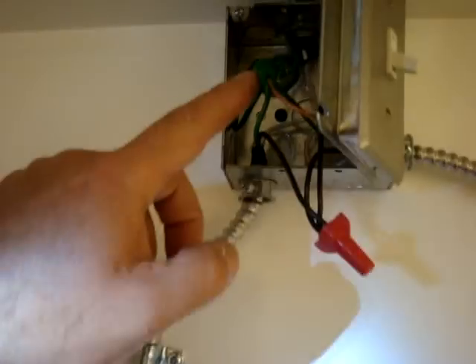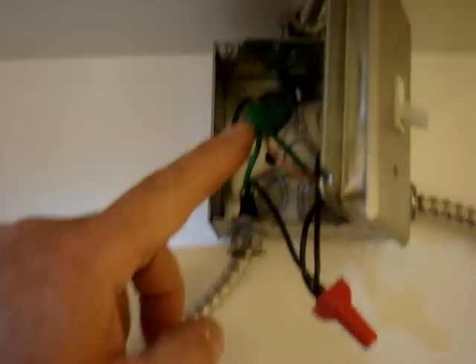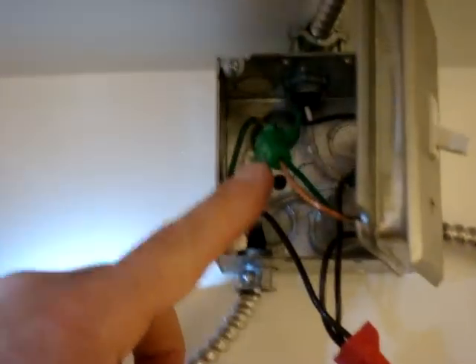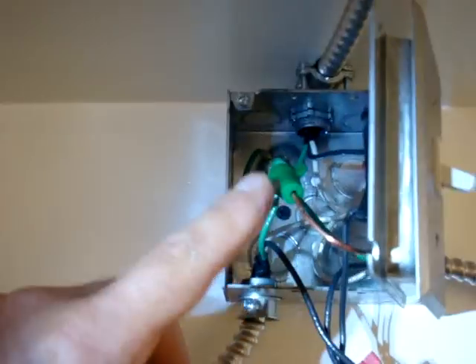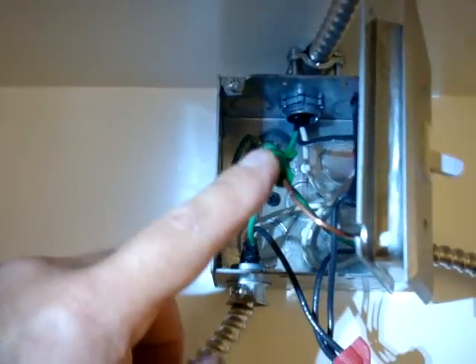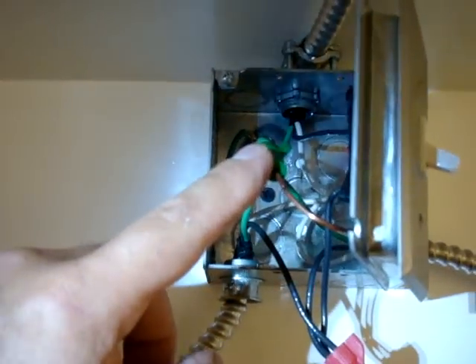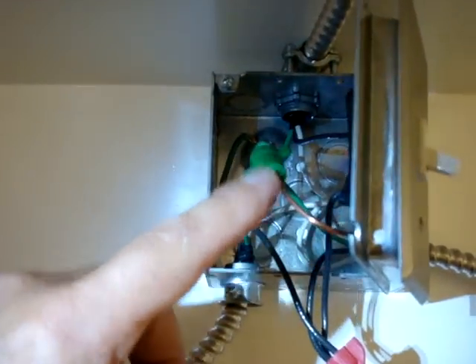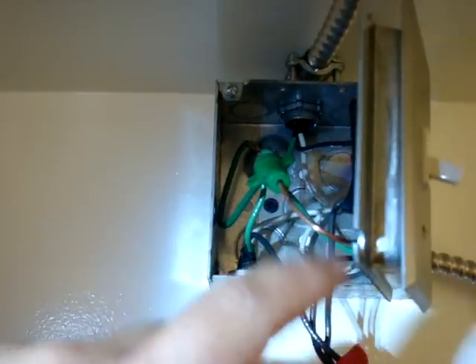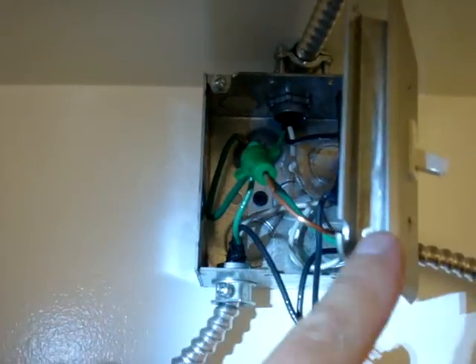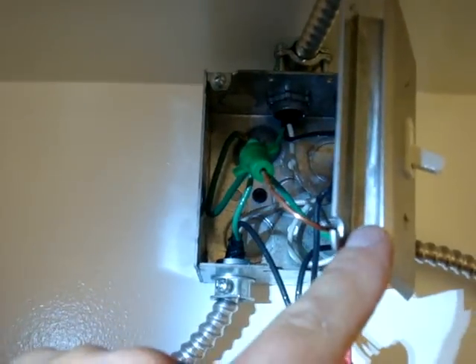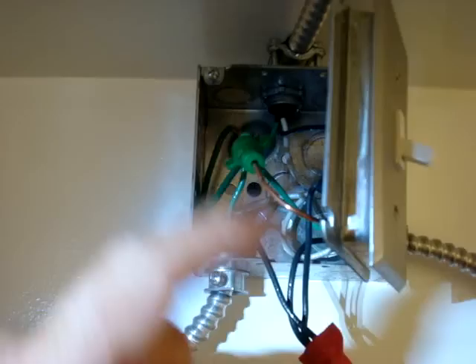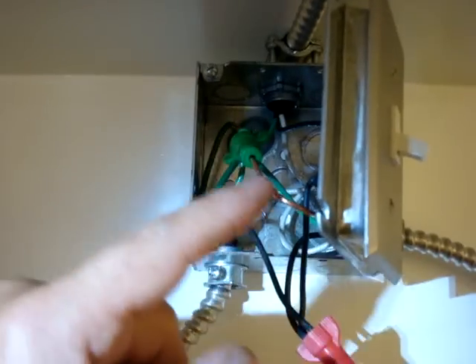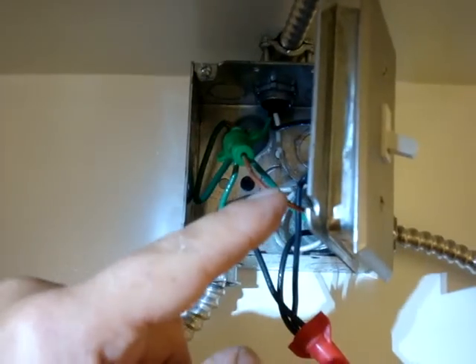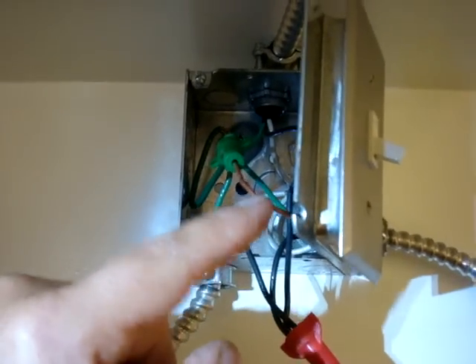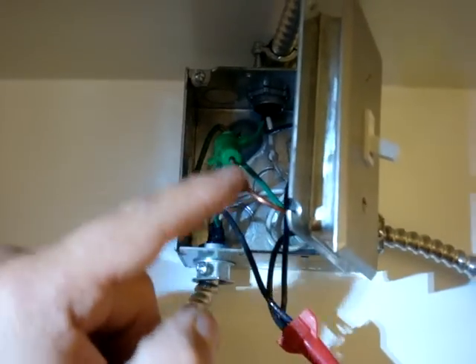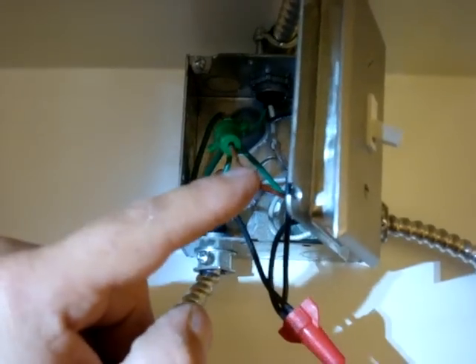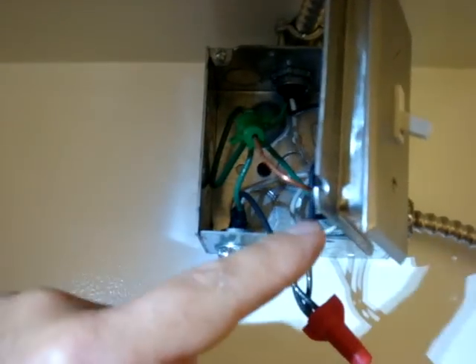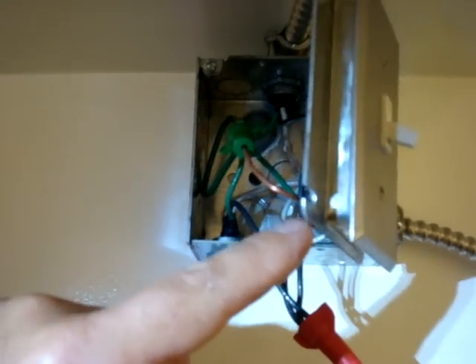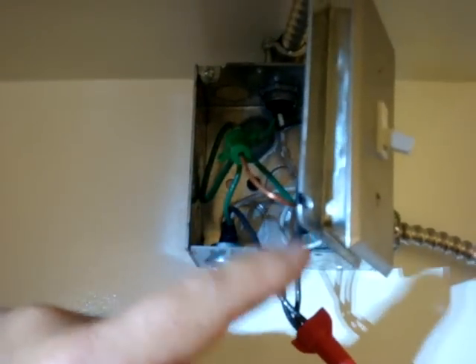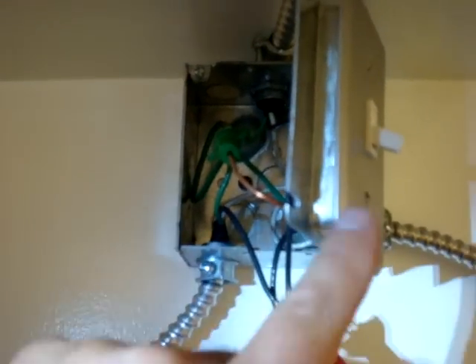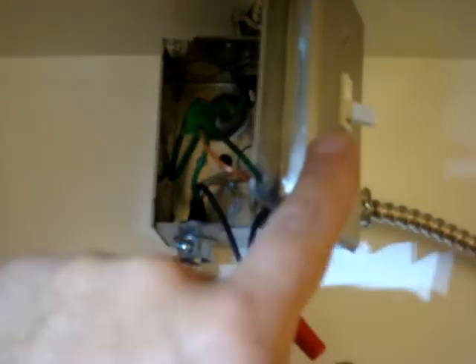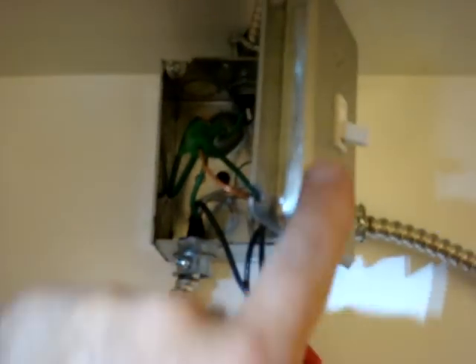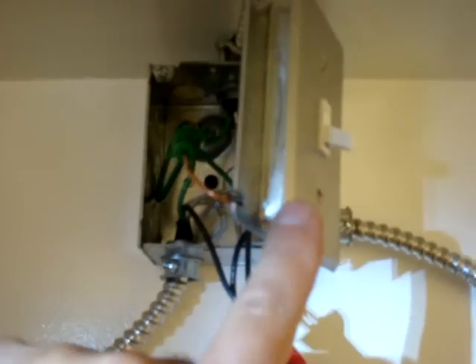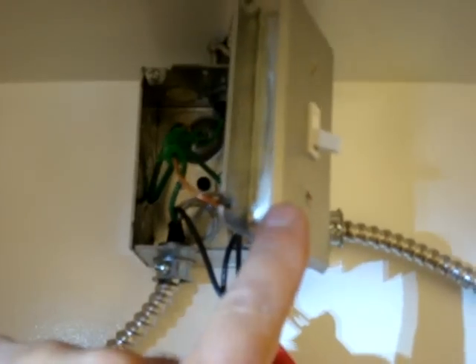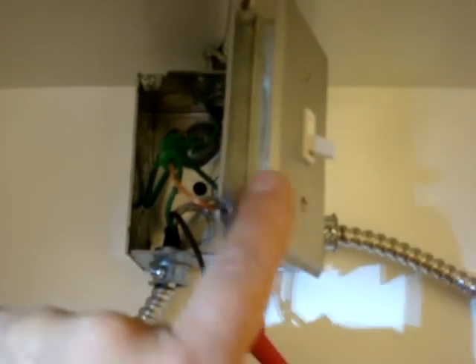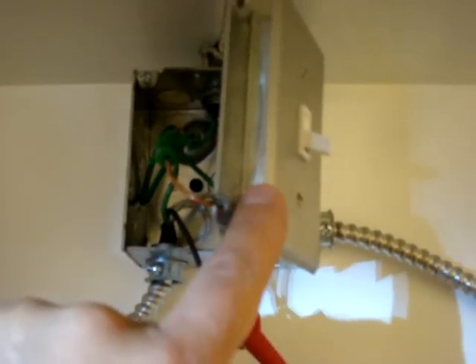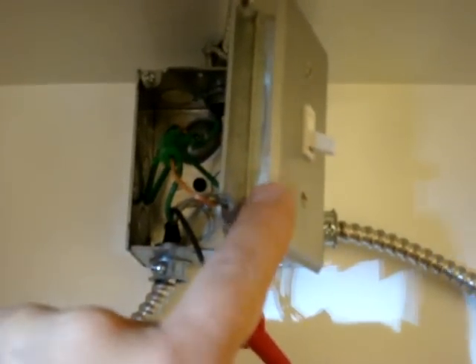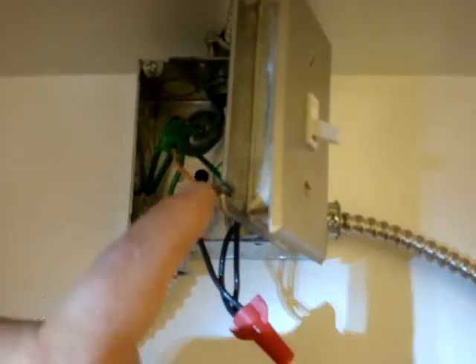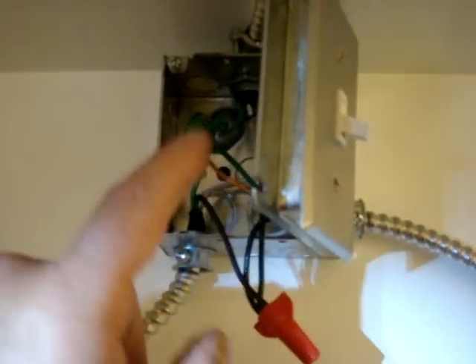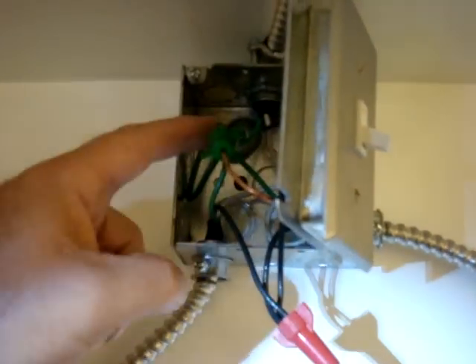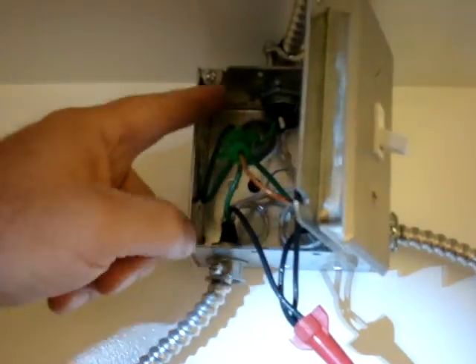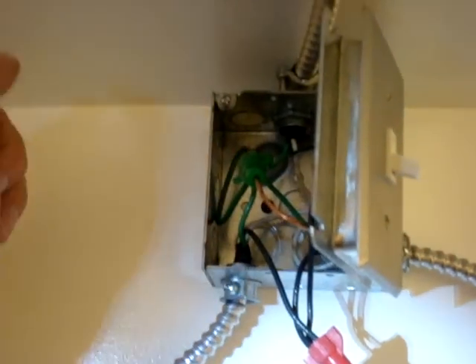And then finally, coming out of the top of this green wire nut, is the ground that goes over to the device. In this particular case, this ground goes over and secures itself to the switch, and the metal cover that's on the front is grounded to the device, which is grounded back to the panel.